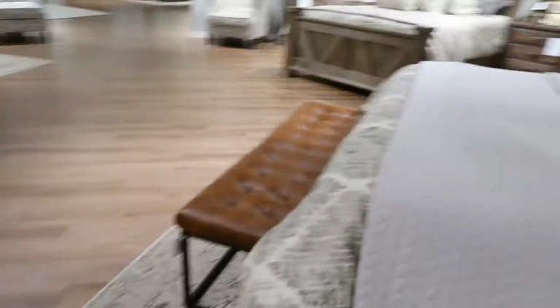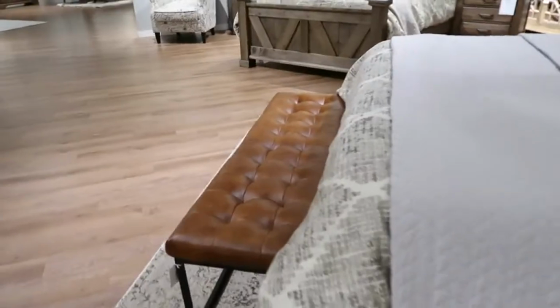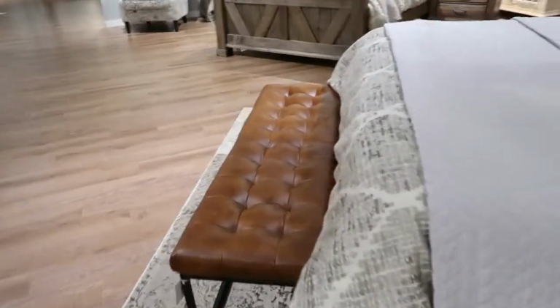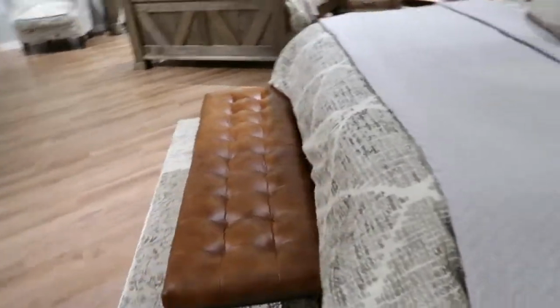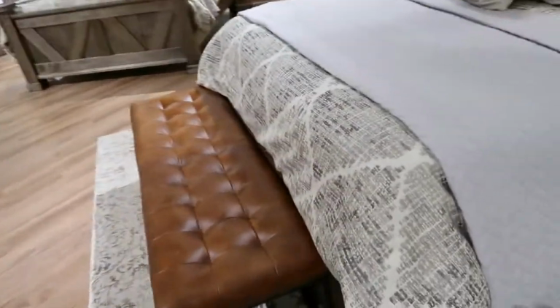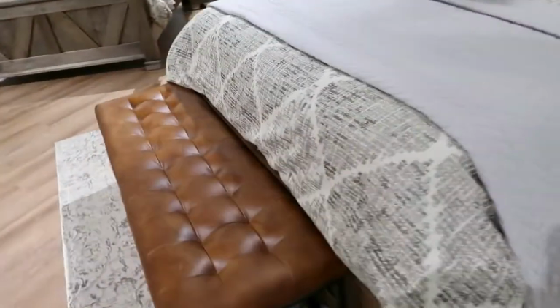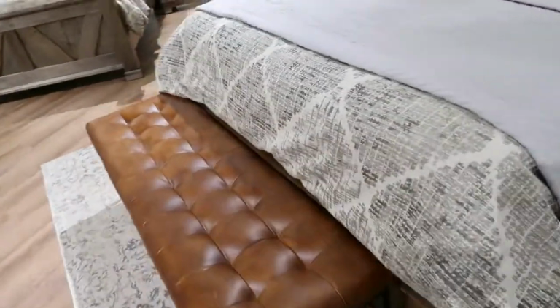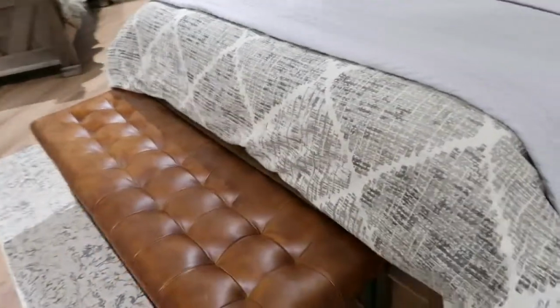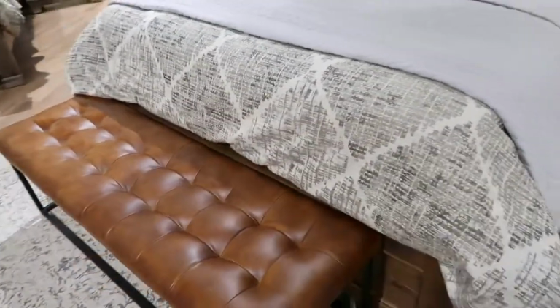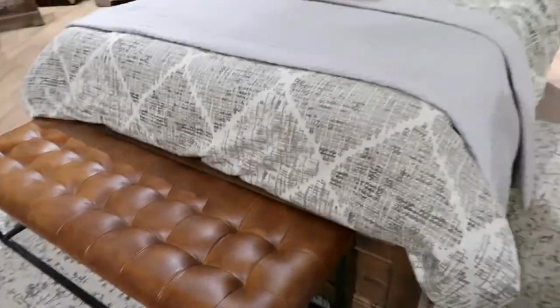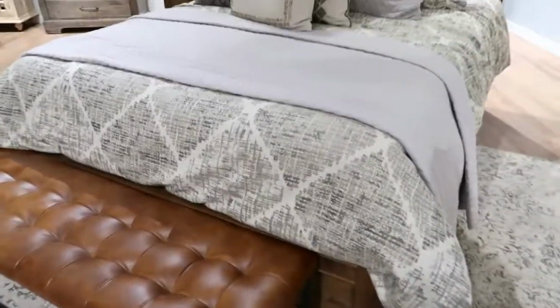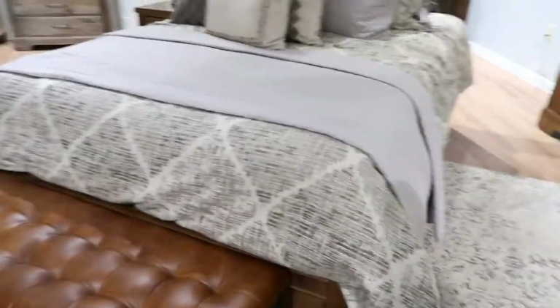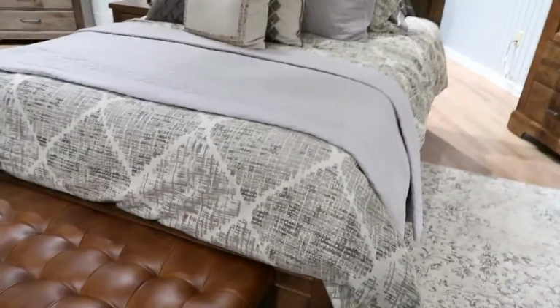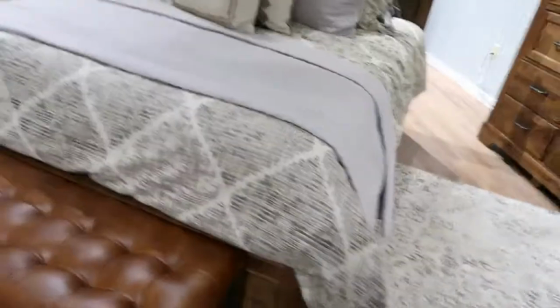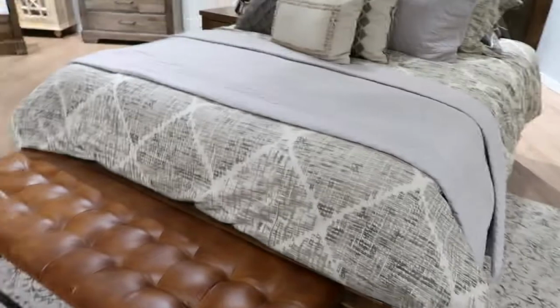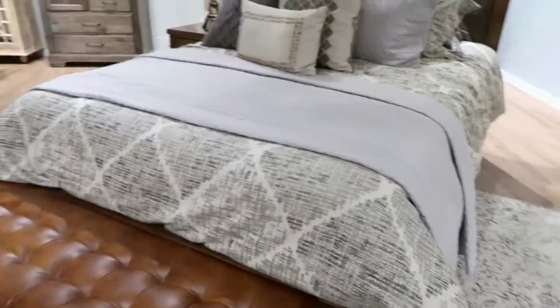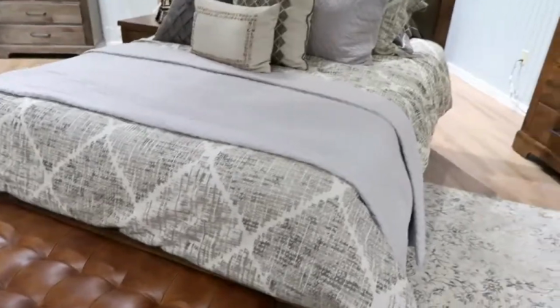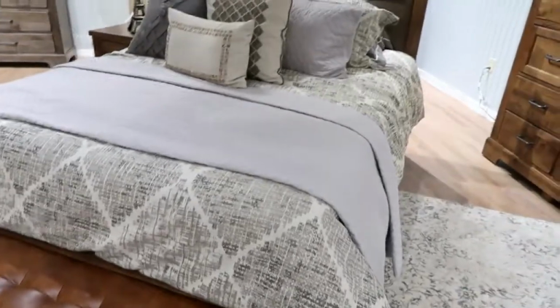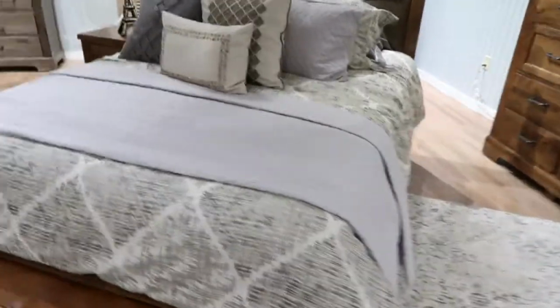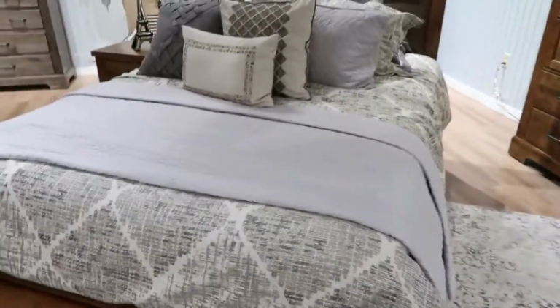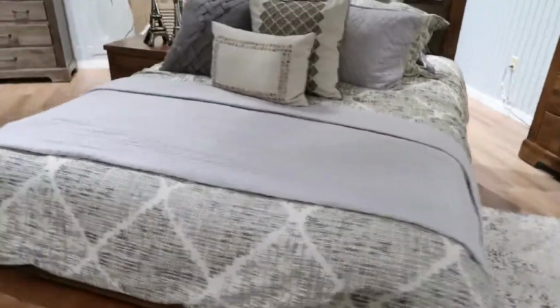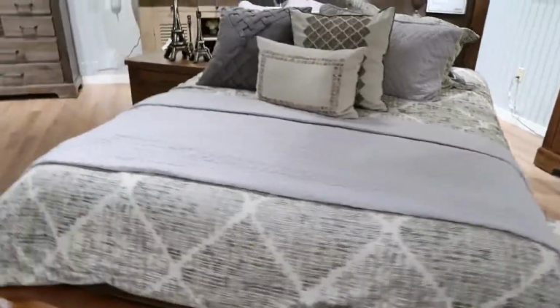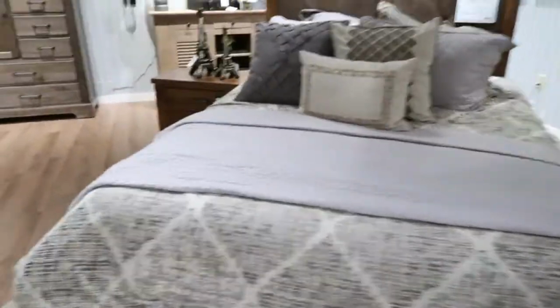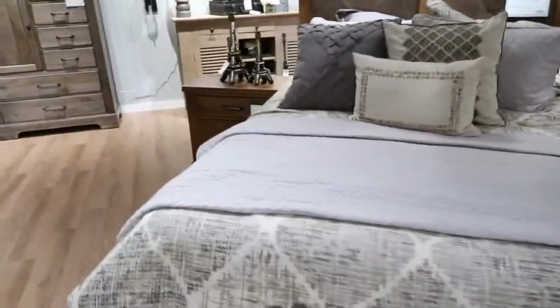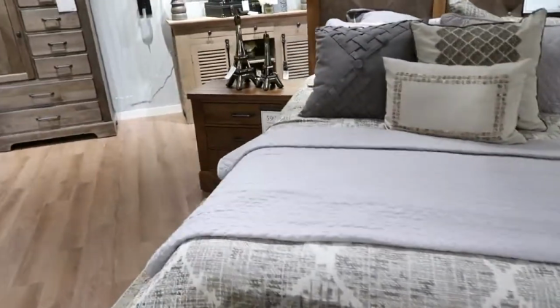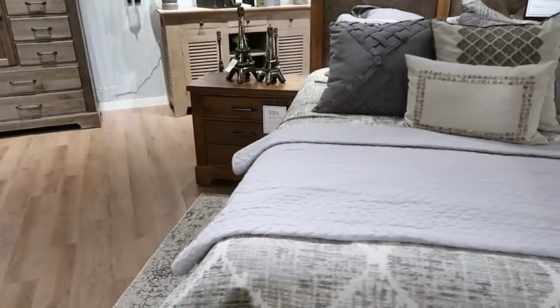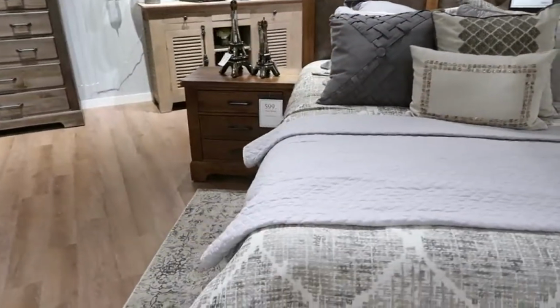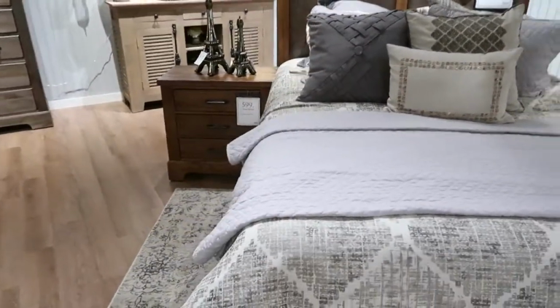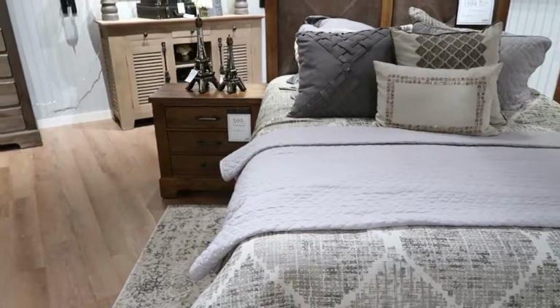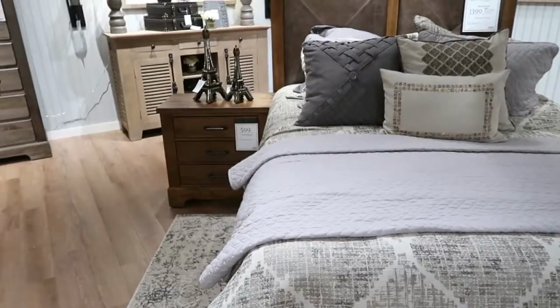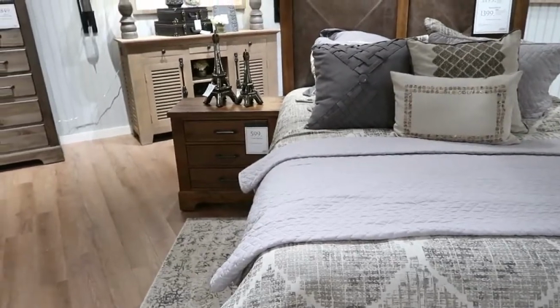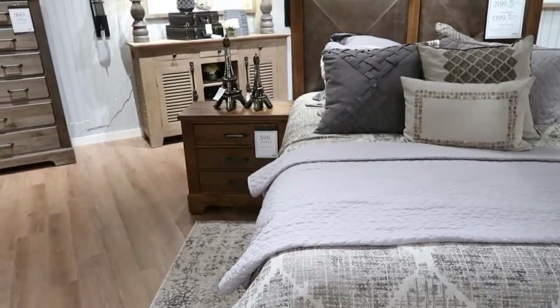They've got a leather bench on the other side, and it's actually leather and not fake. They also have that in a darker color, but I think the lighter one is nice with this. And with our sage in the bedroom, it'll look delightful.